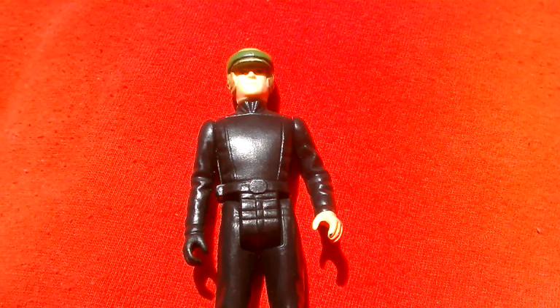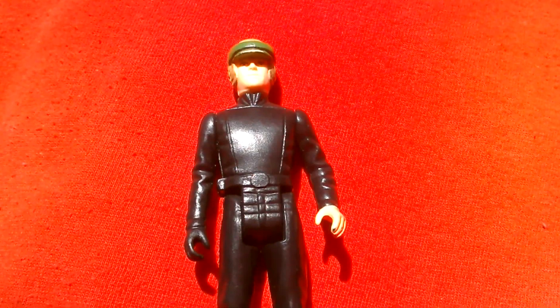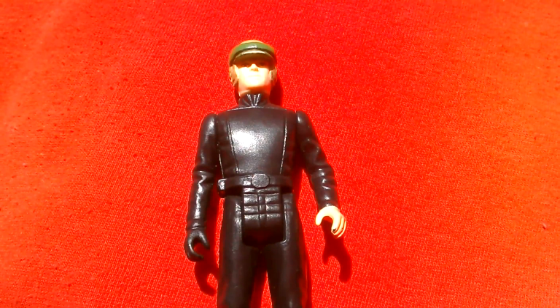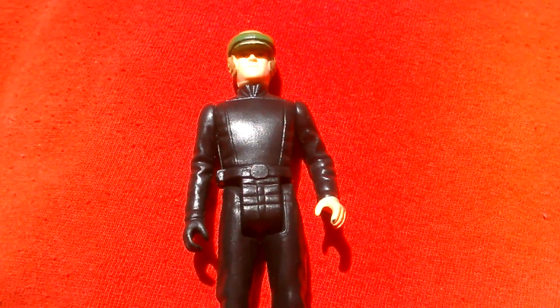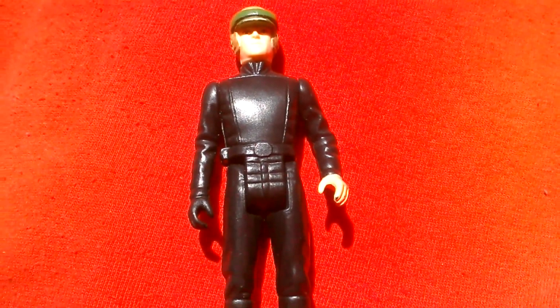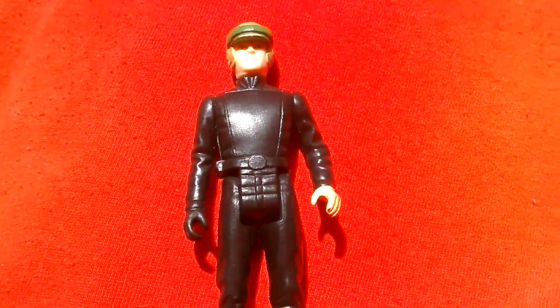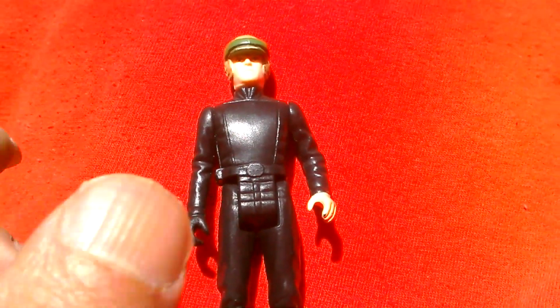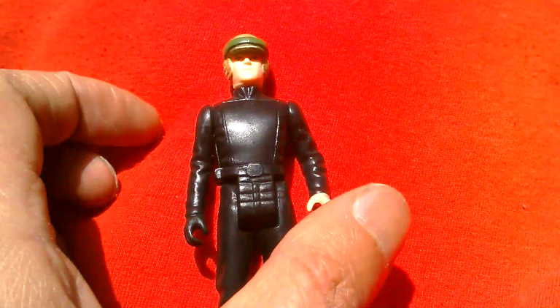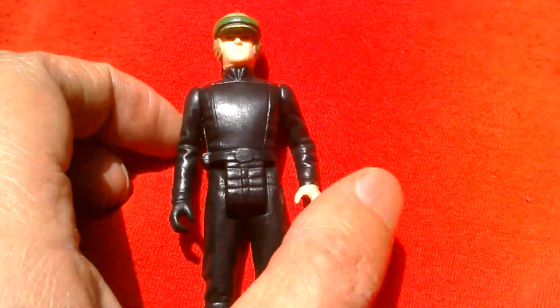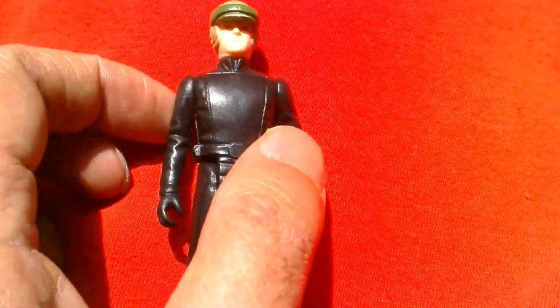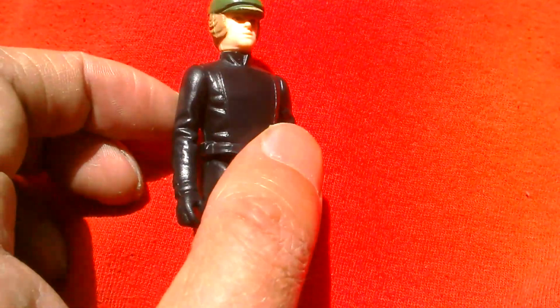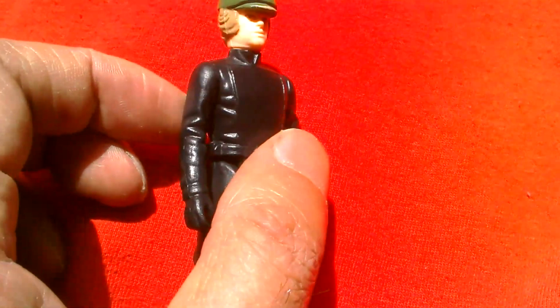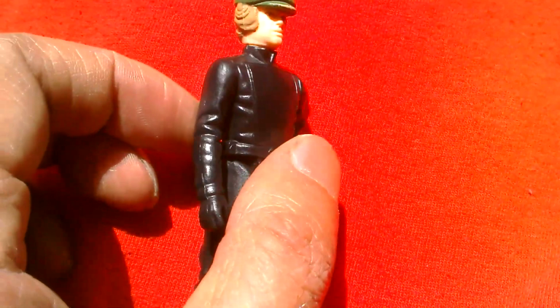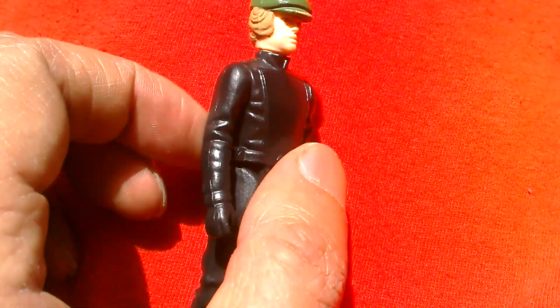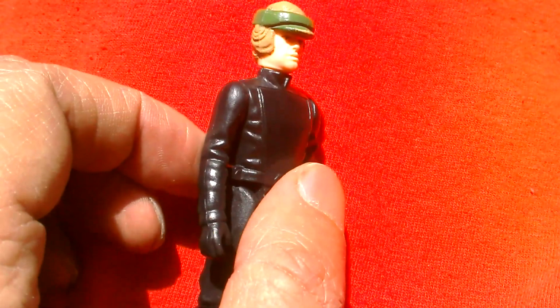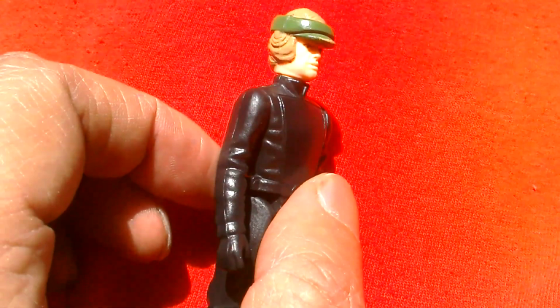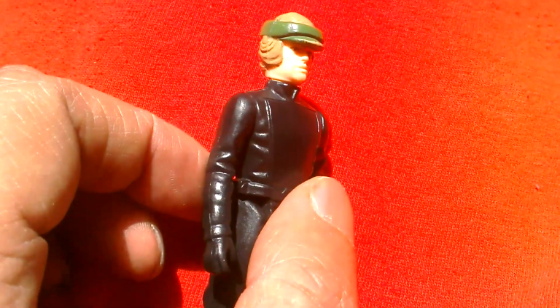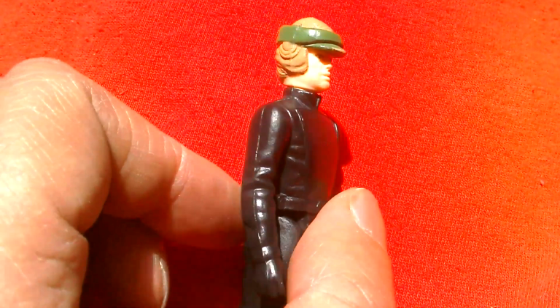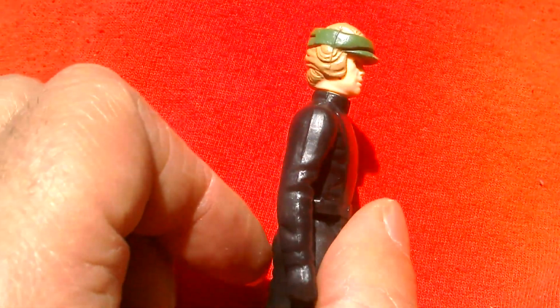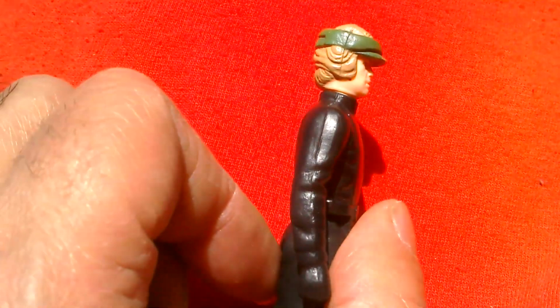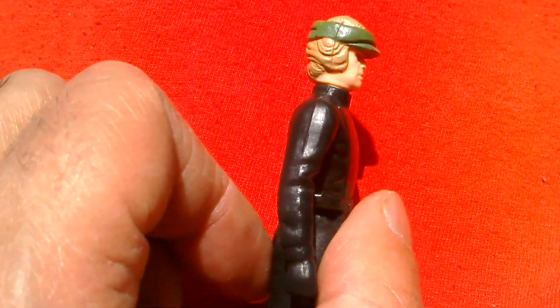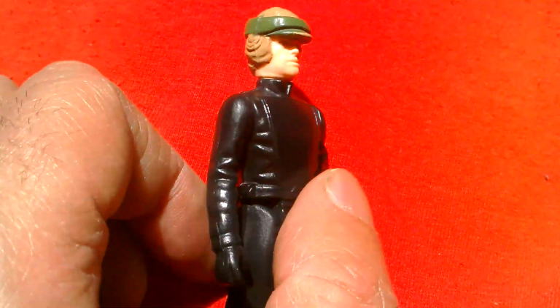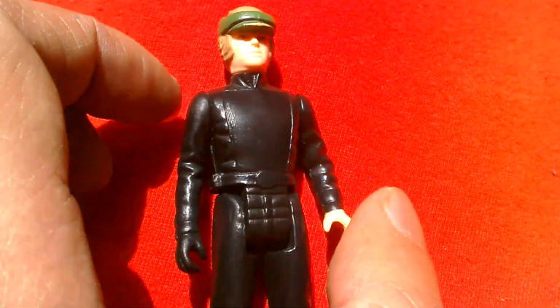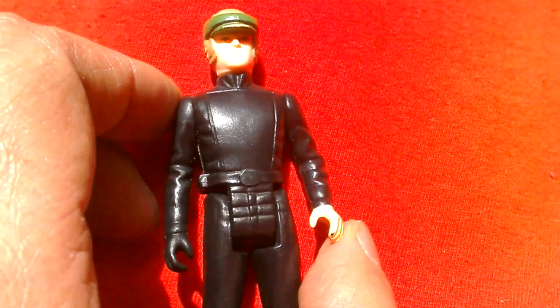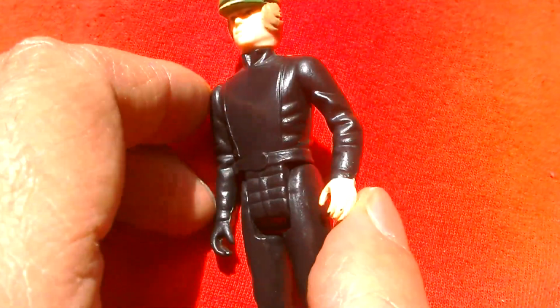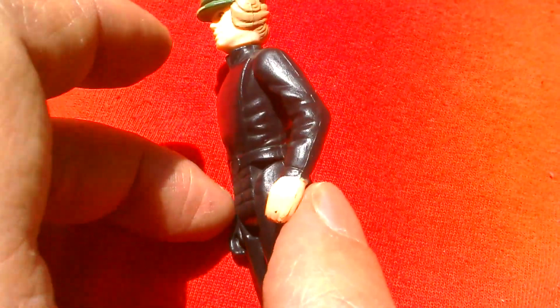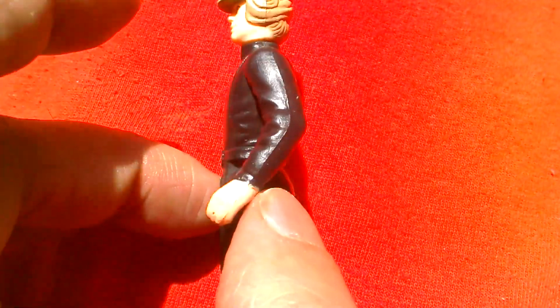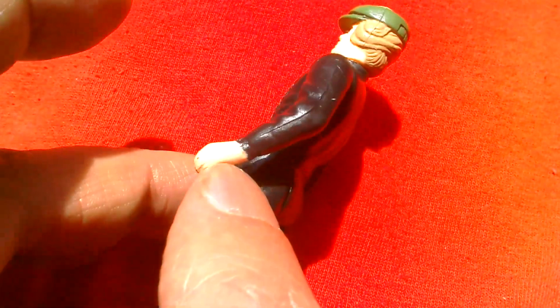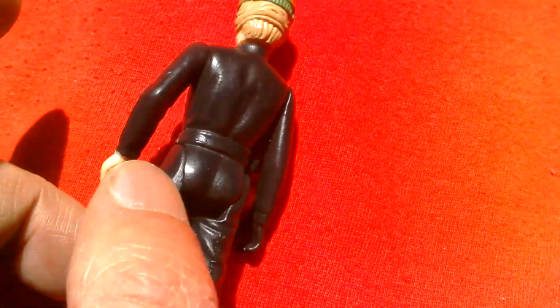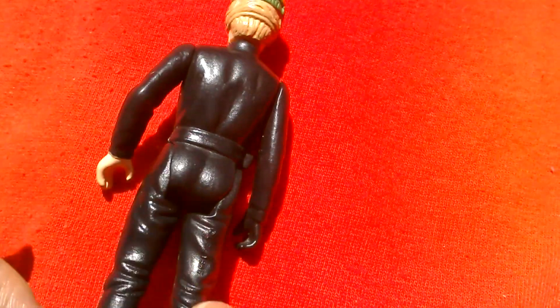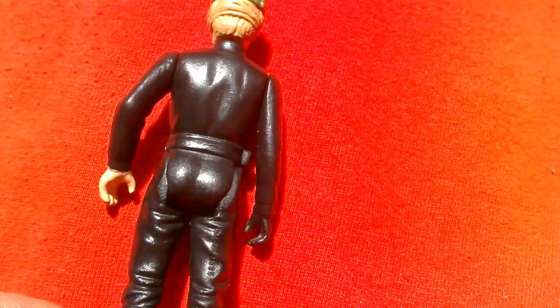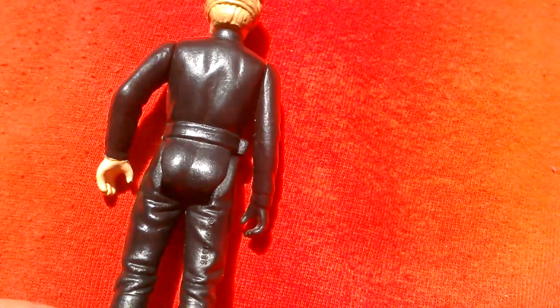This is the 1985 Power of the Force Luke Skywalker. It's incomplete — it's the Luke Poncho. I picked this up for about three quid, more than ten years ago.